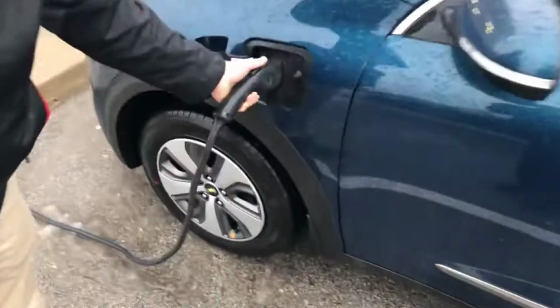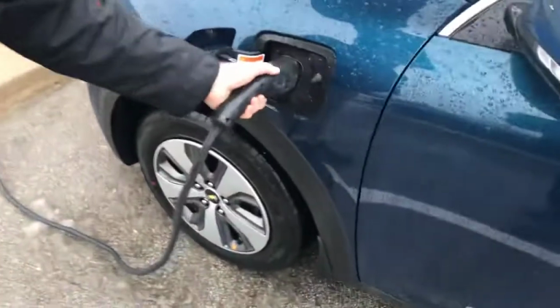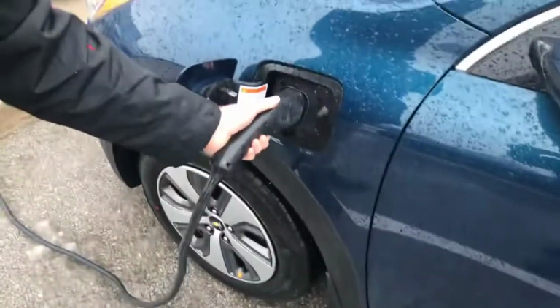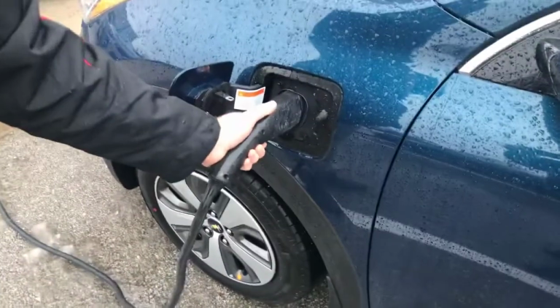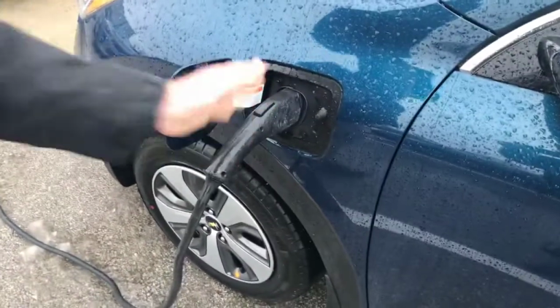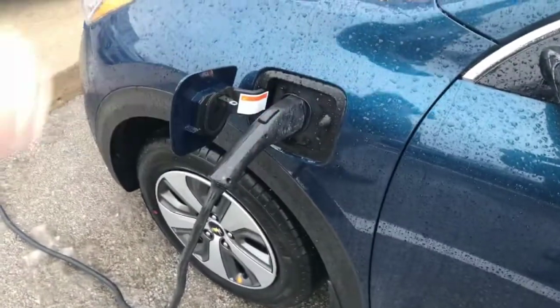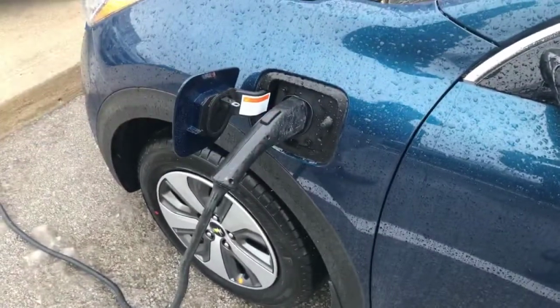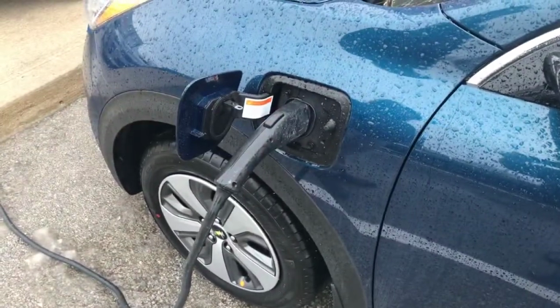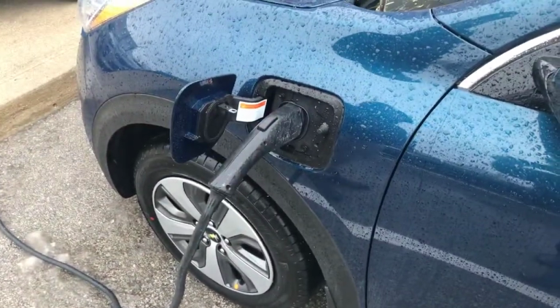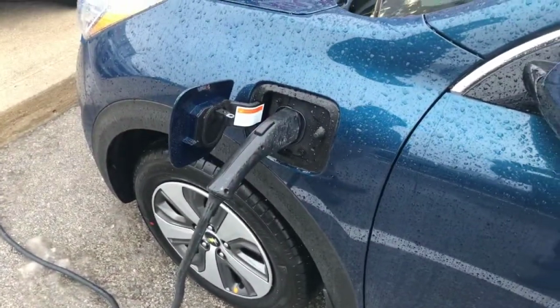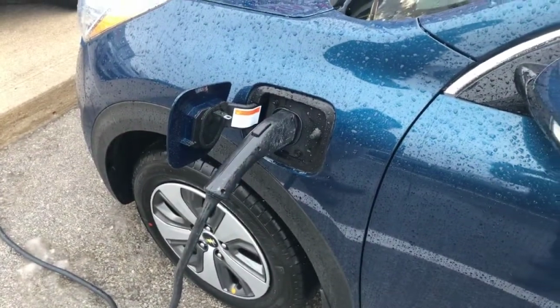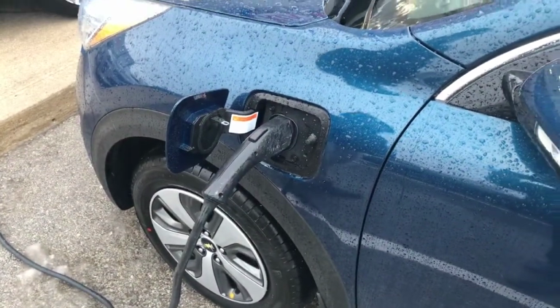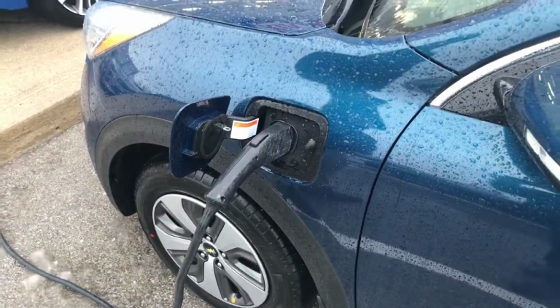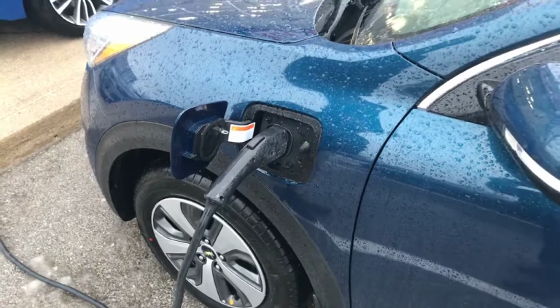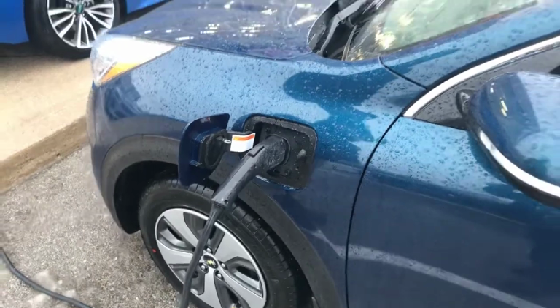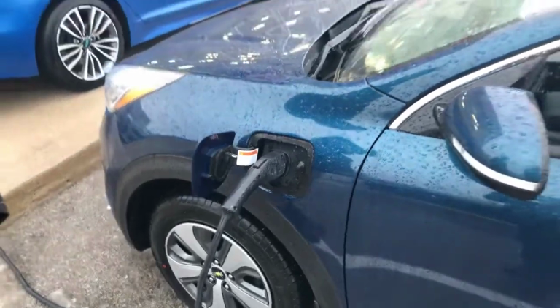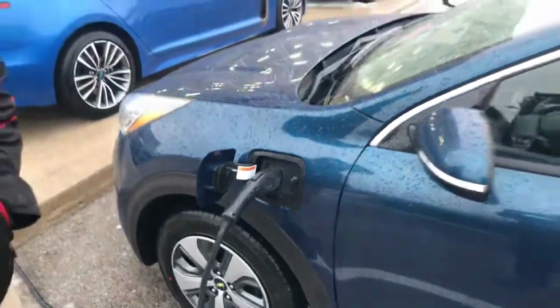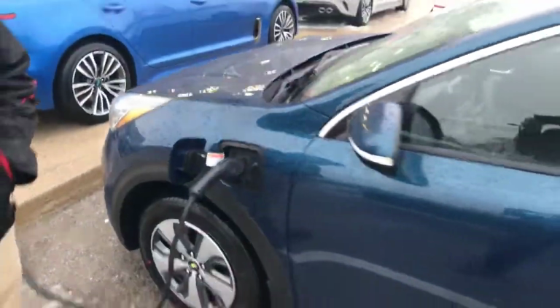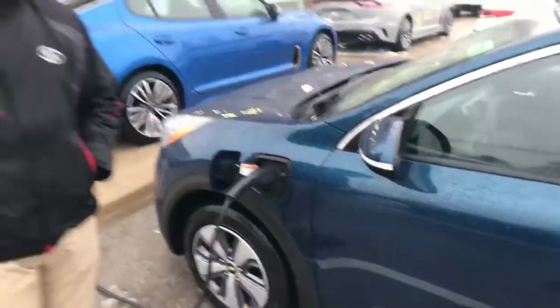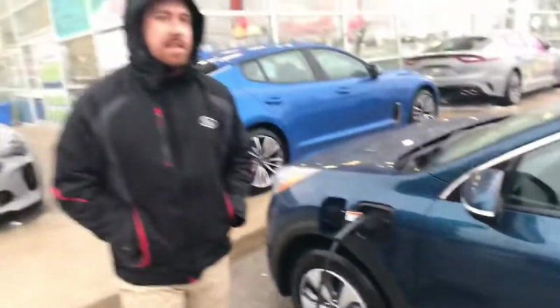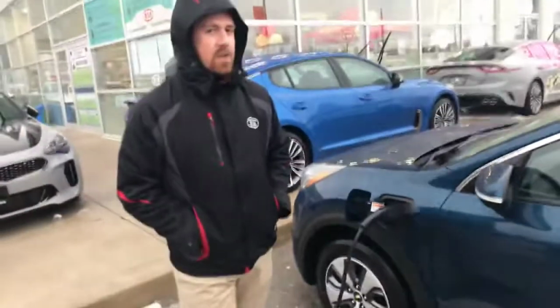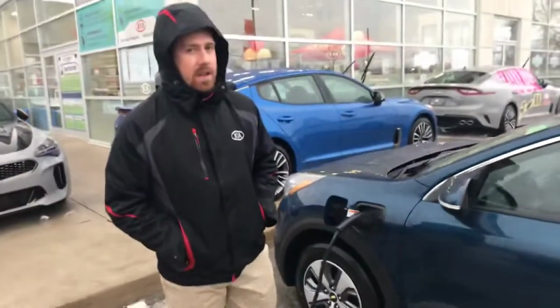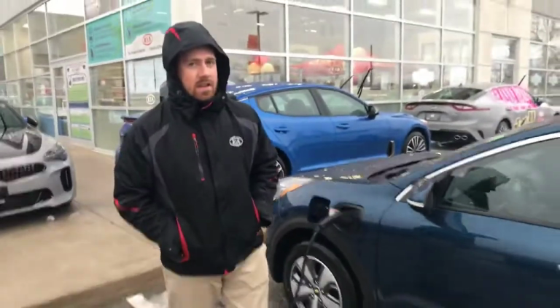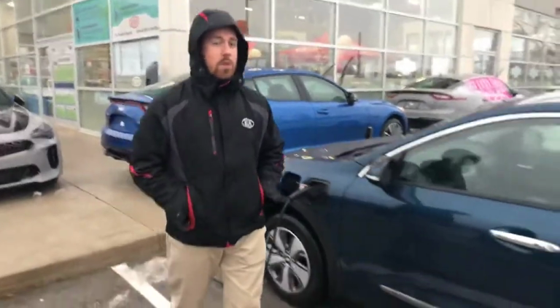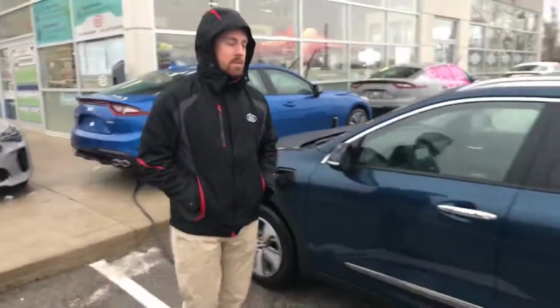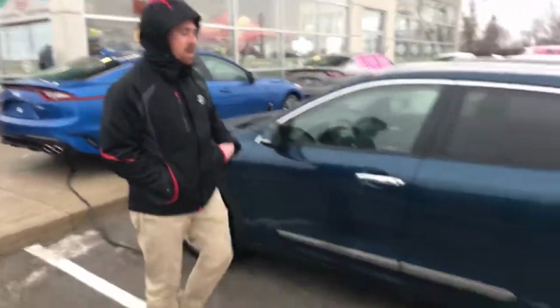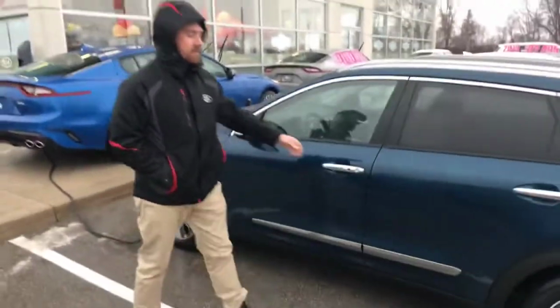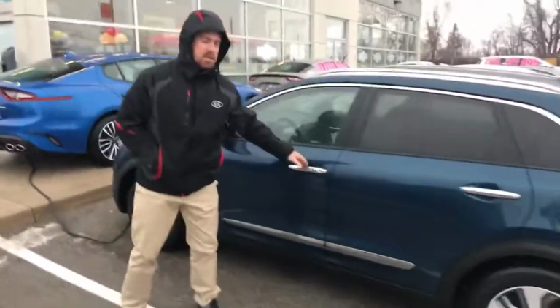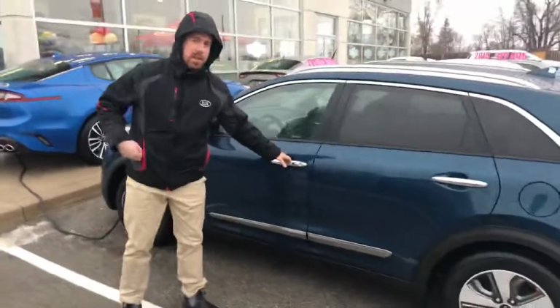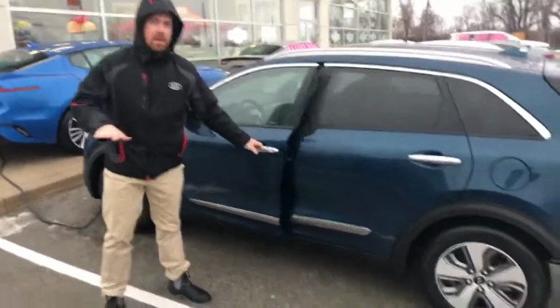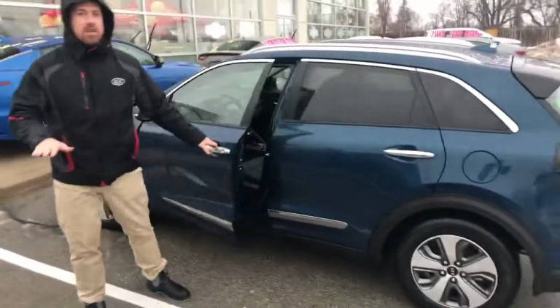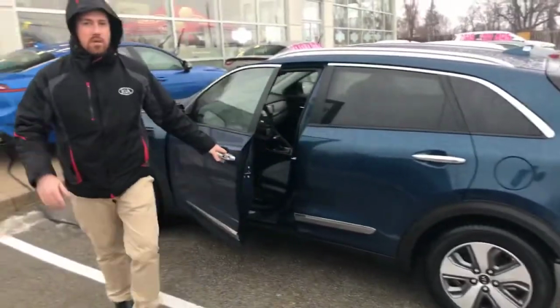It's literally just plugged in, ready to go. The range is about 40 kilometres, so anyone that does city driving will be able to drive solely on electric only.